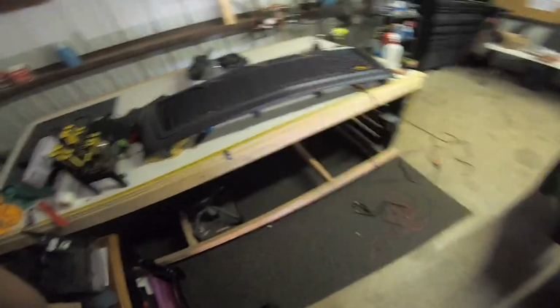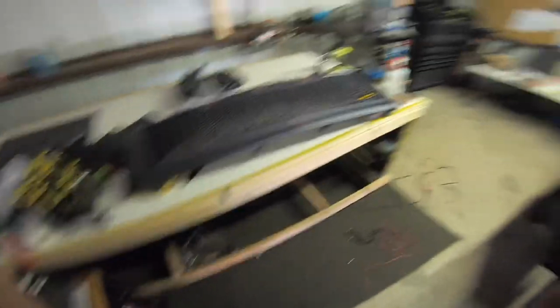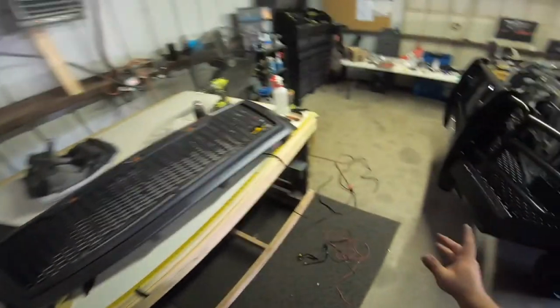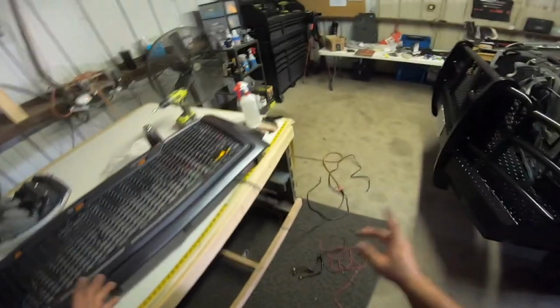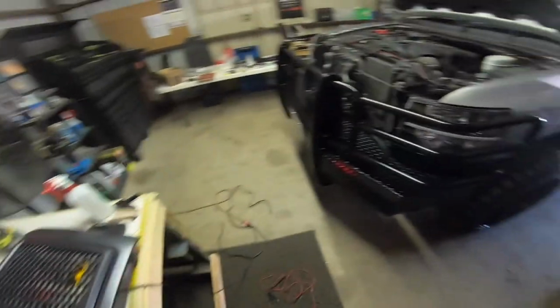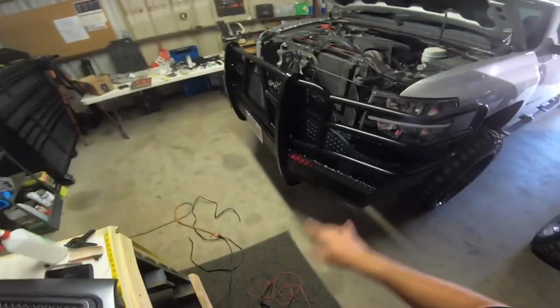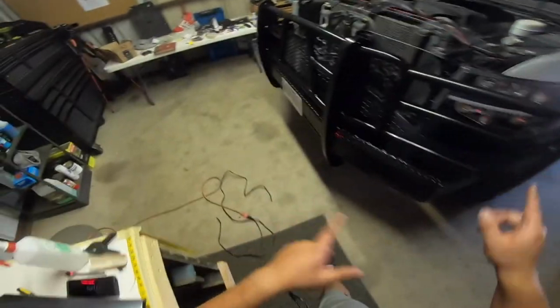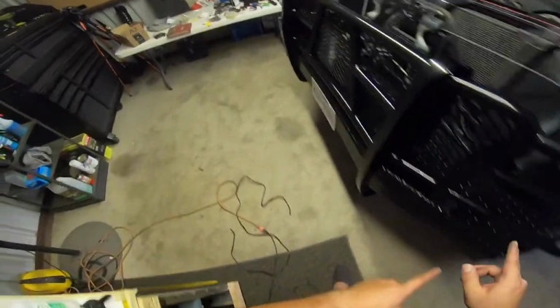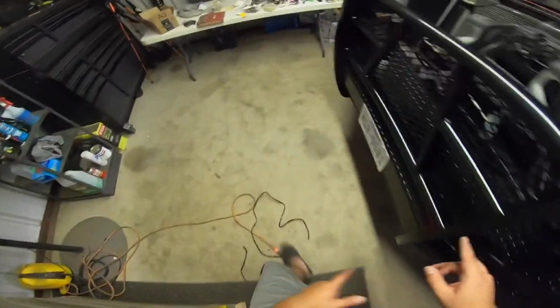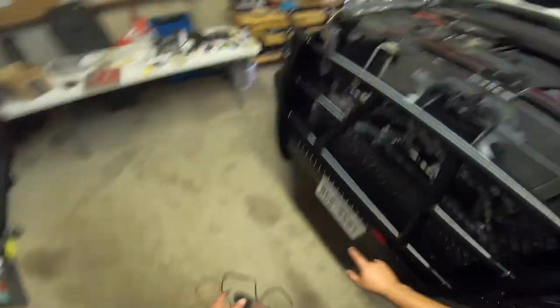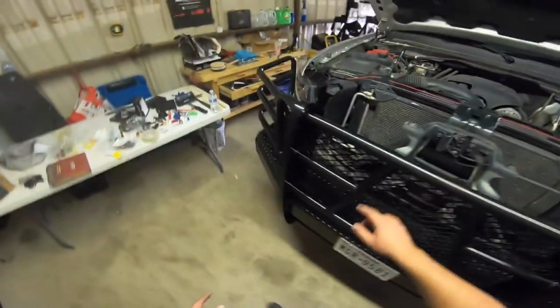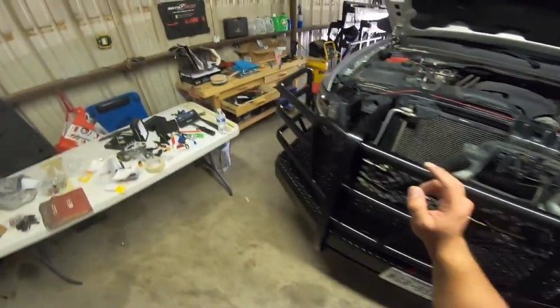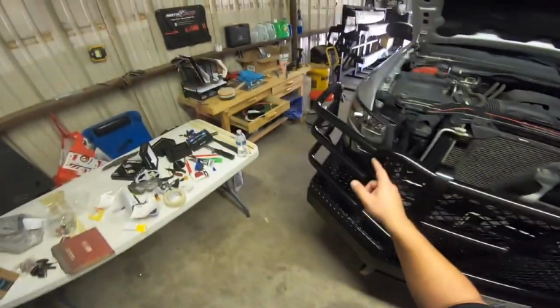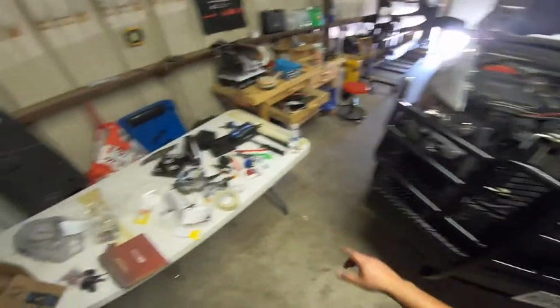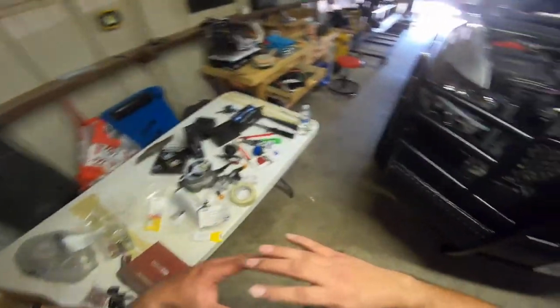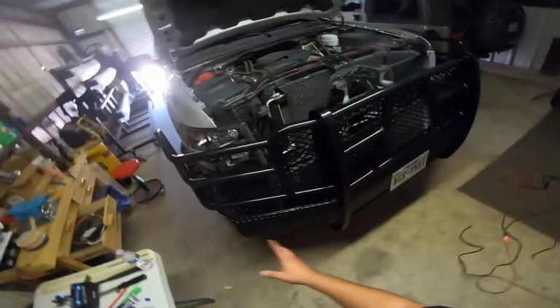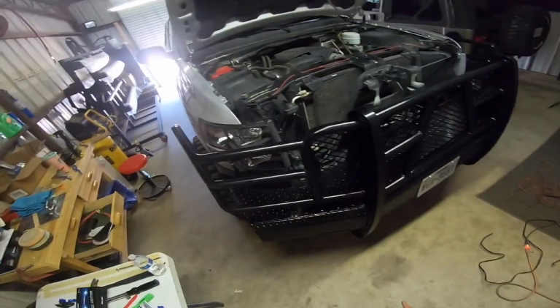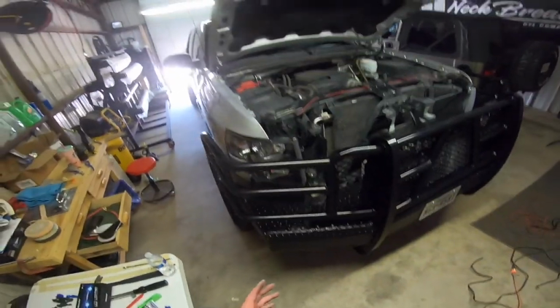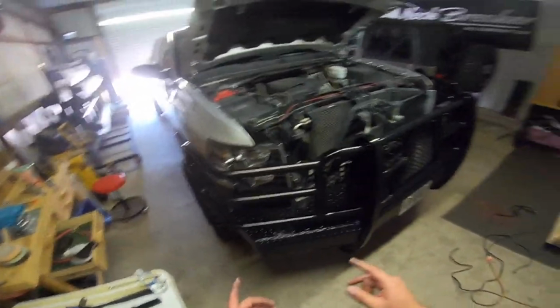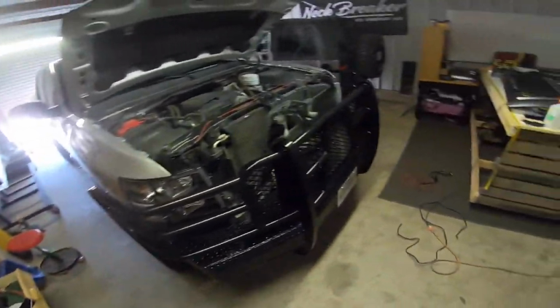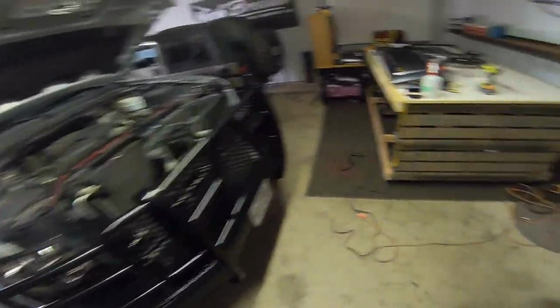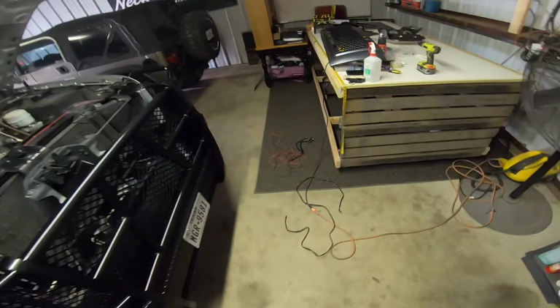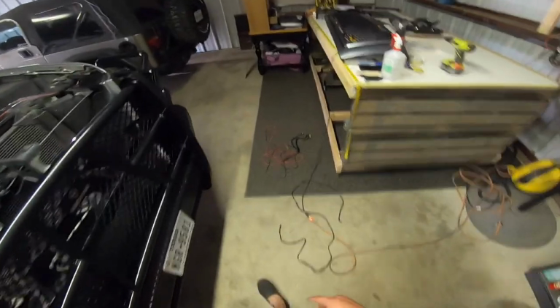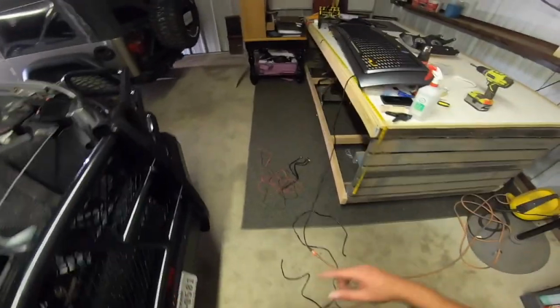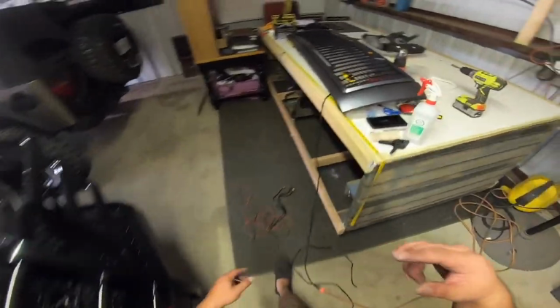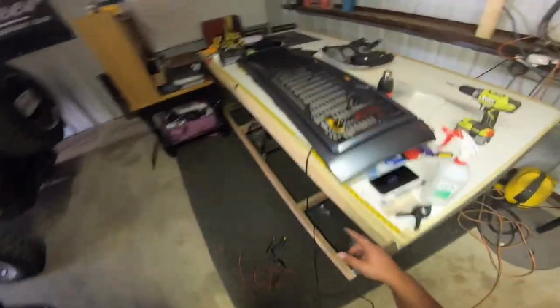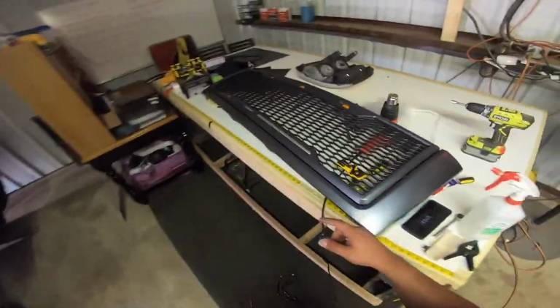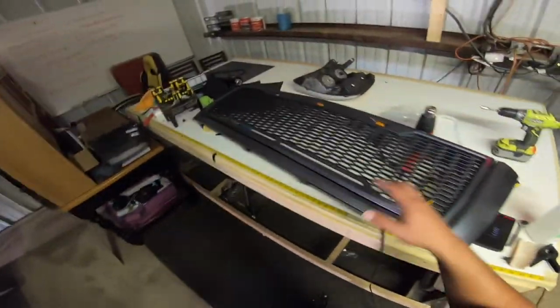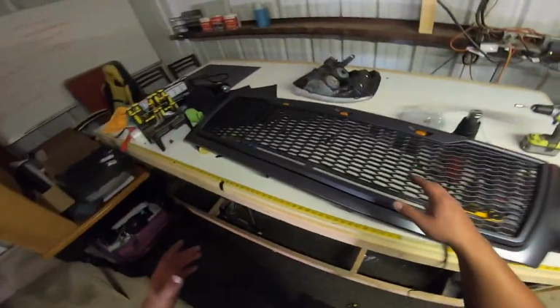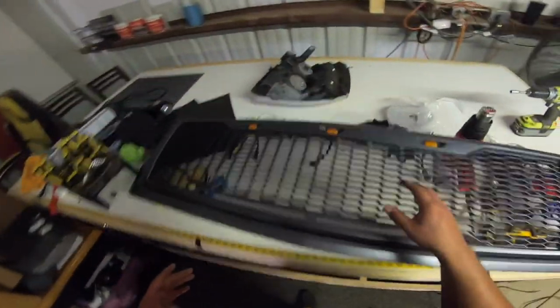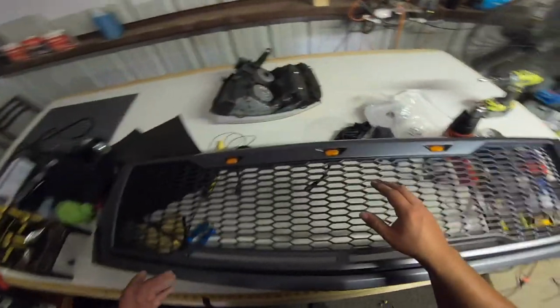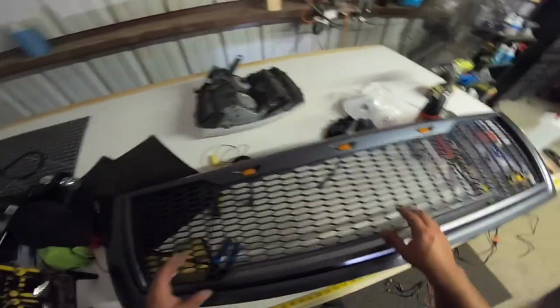Alright guys, we are back. I just got done filming the headlight install — it took me way too long to do it but I finally got it done. Now we're gonna be doing the new grill install.